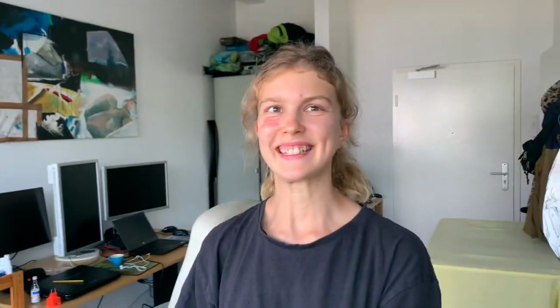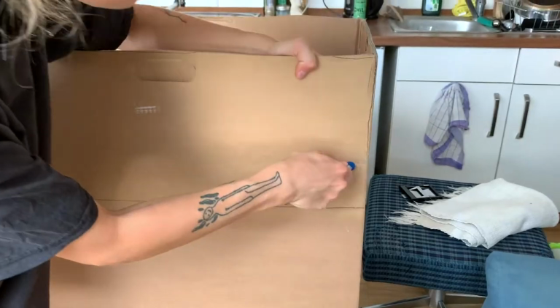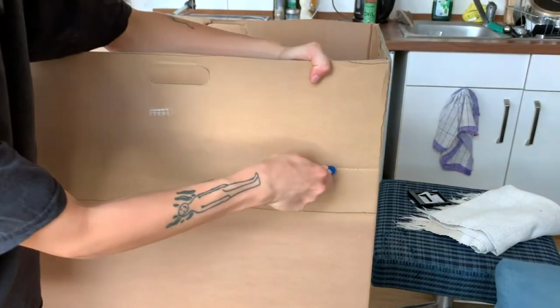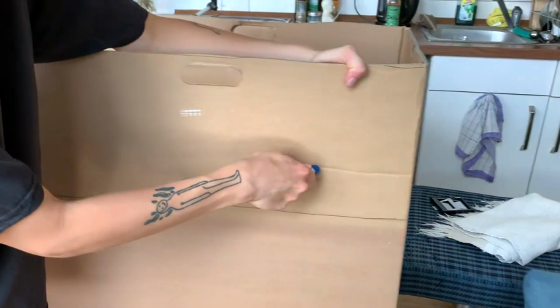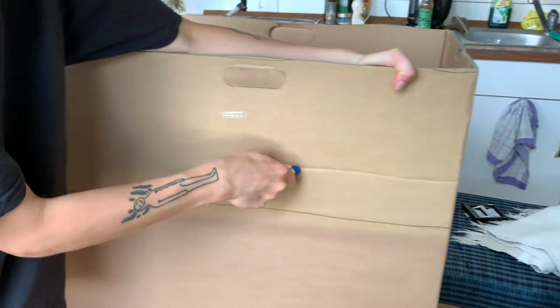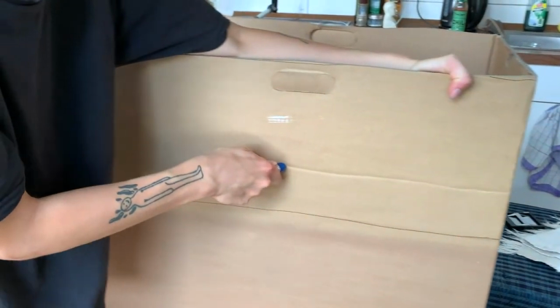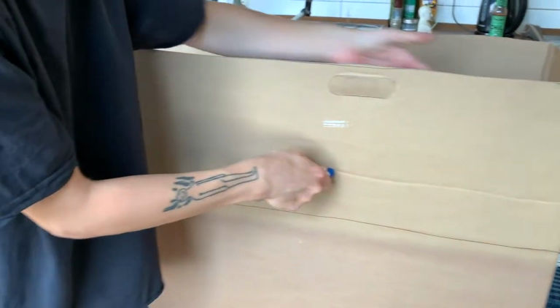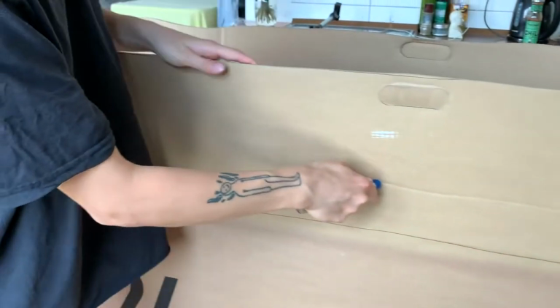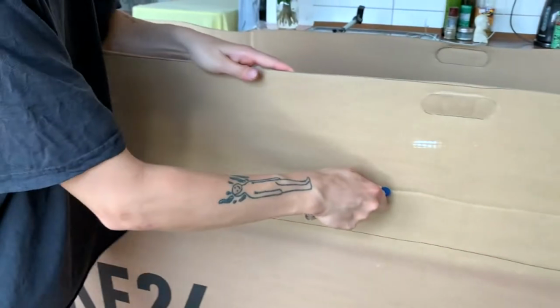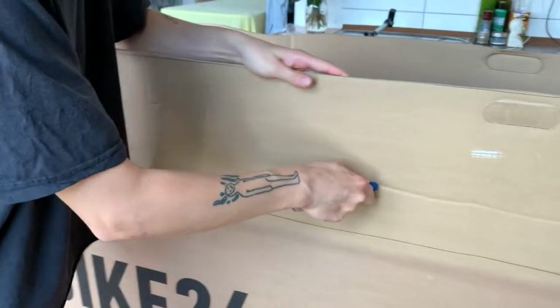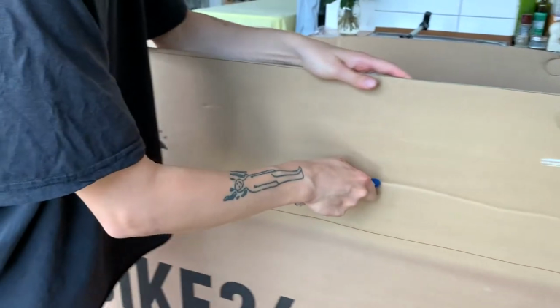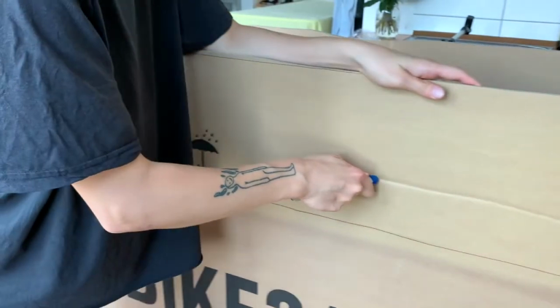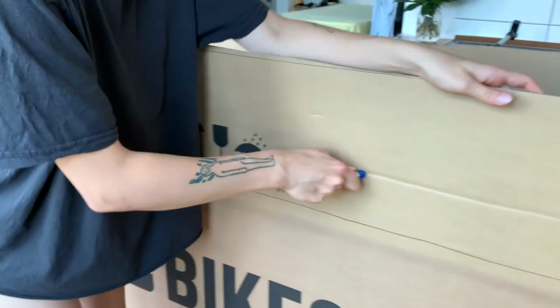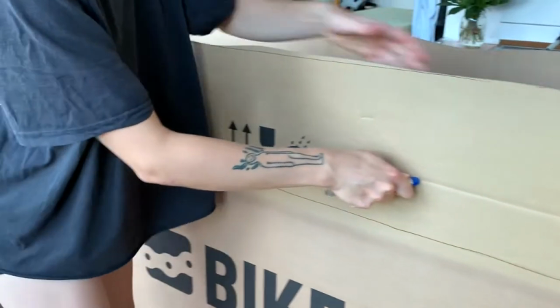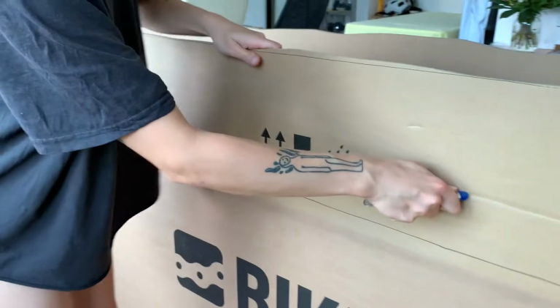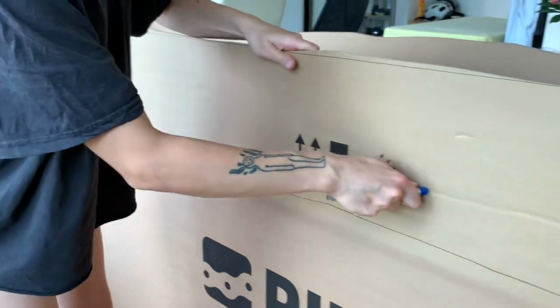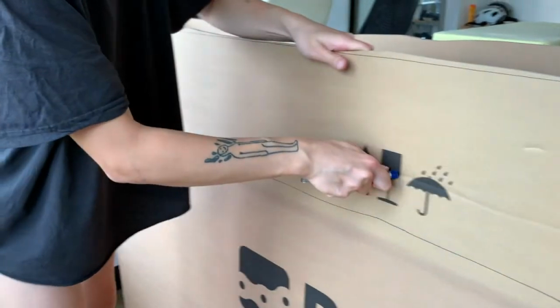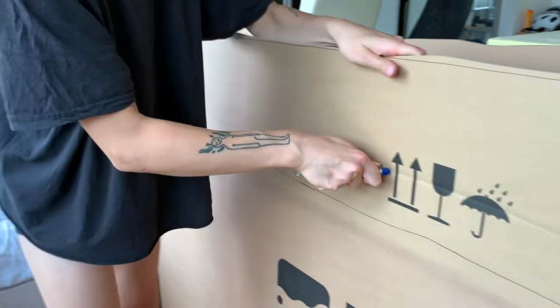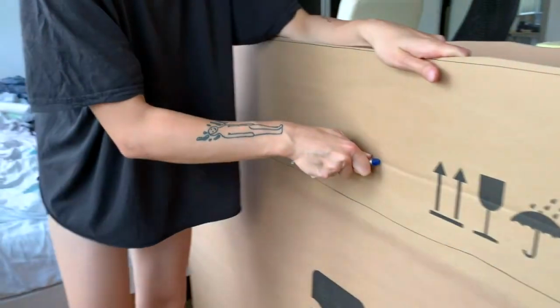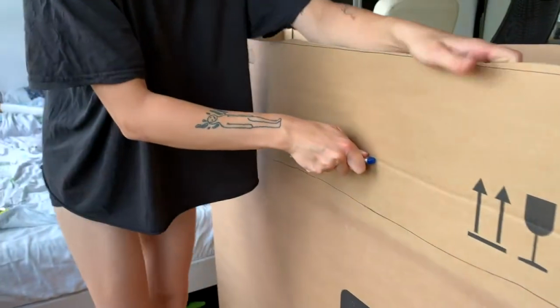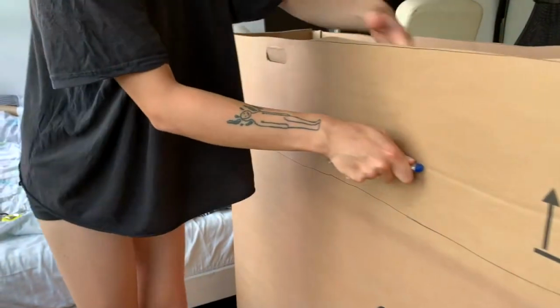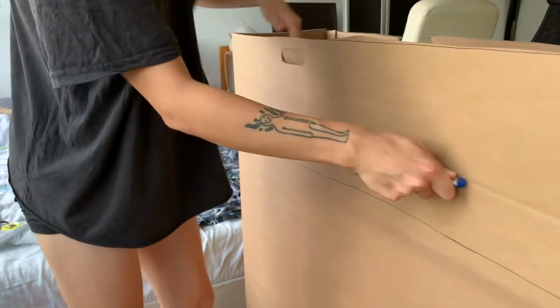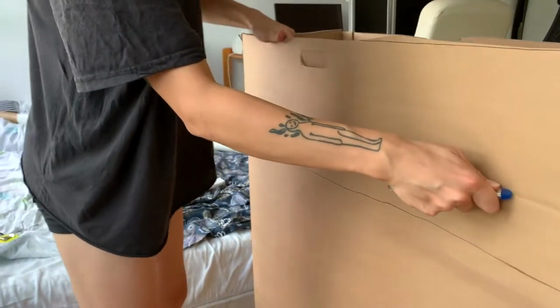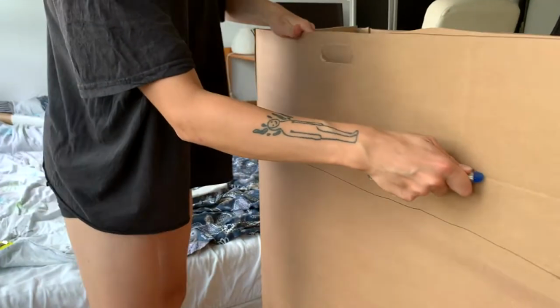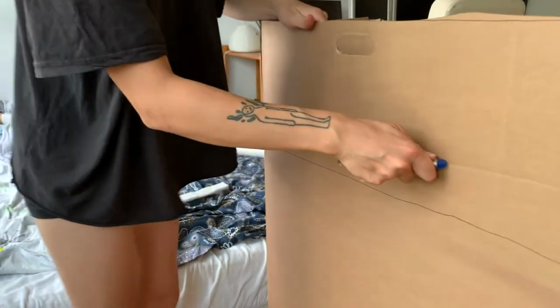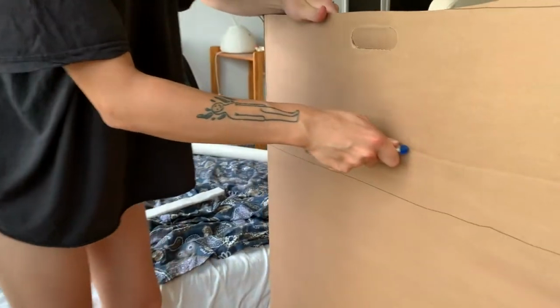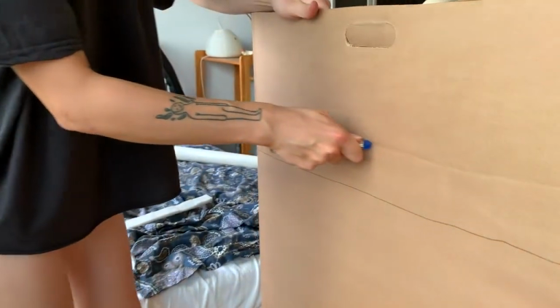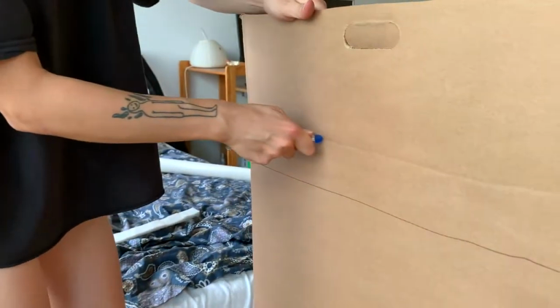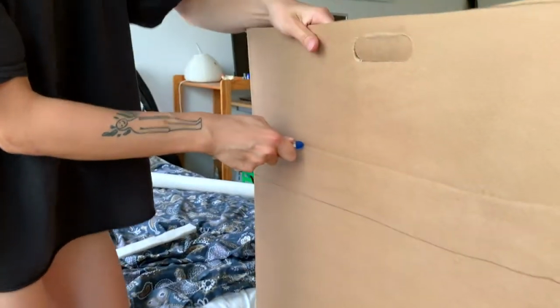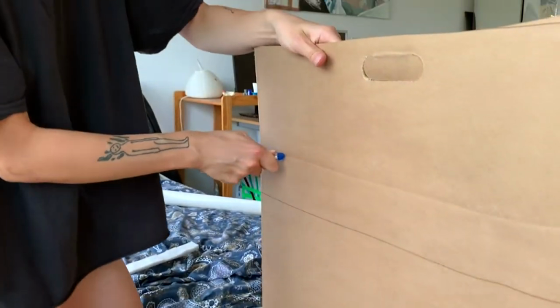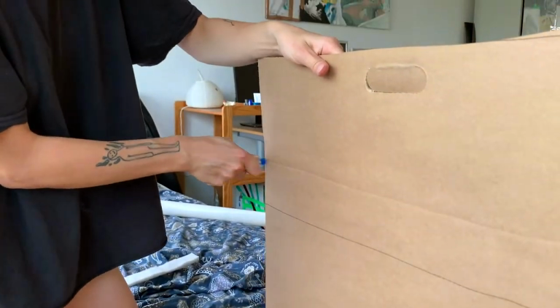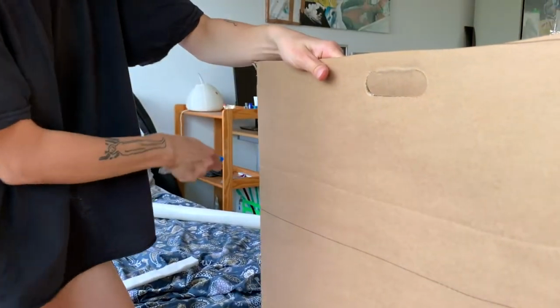Make a seam with the back of a cutter on the inside of your box. I made the mistake of making the seam on the outside, which made it harder for me to bend the arms.